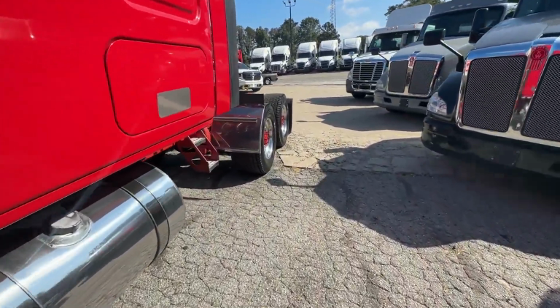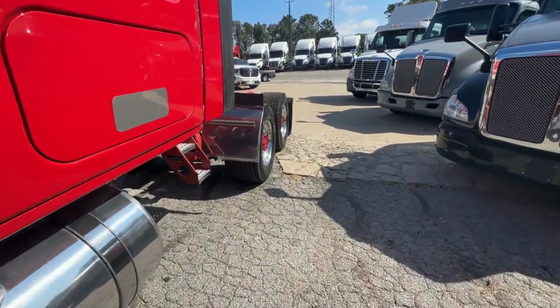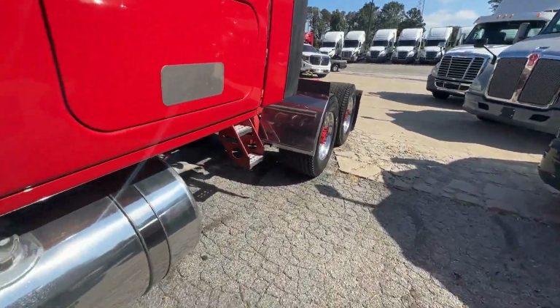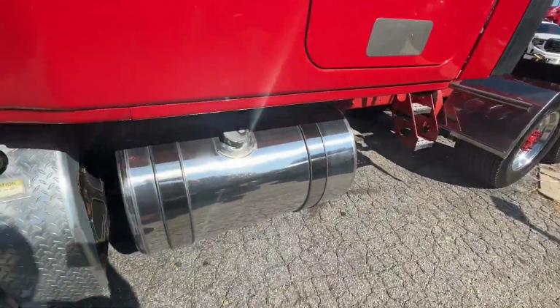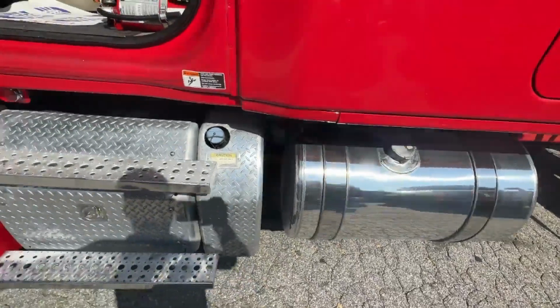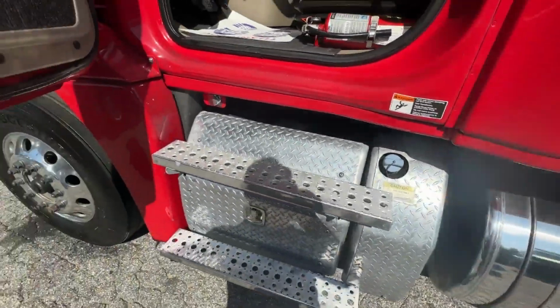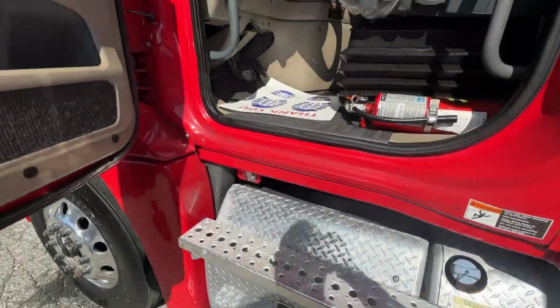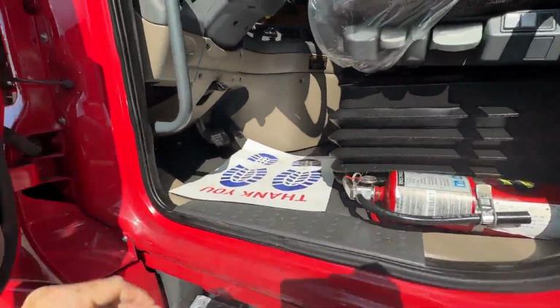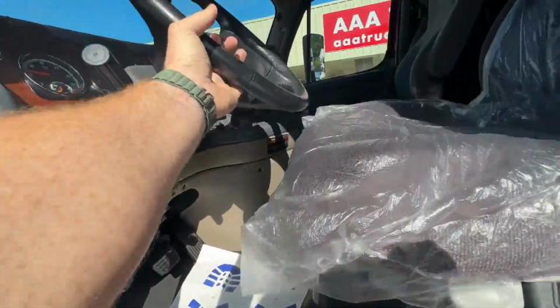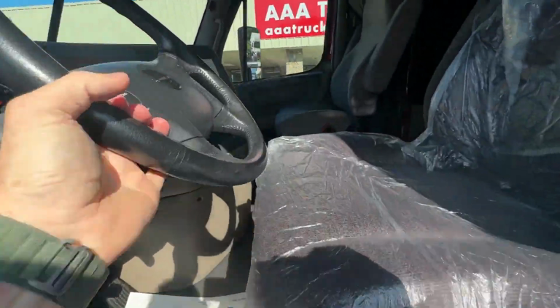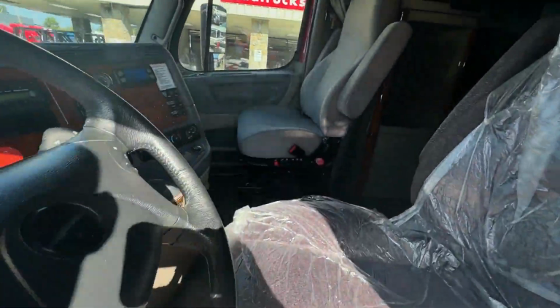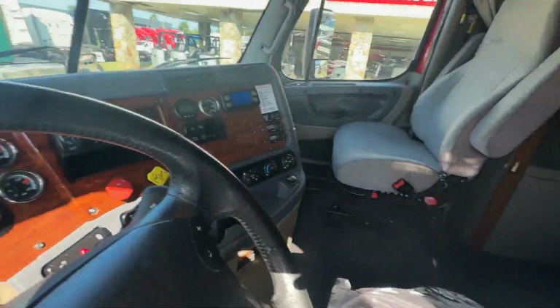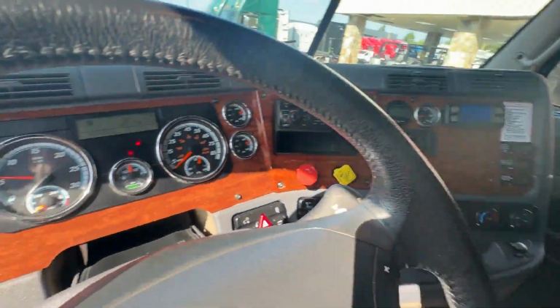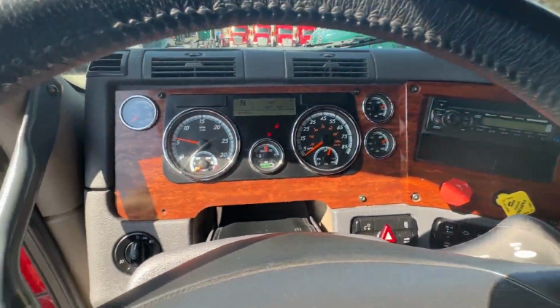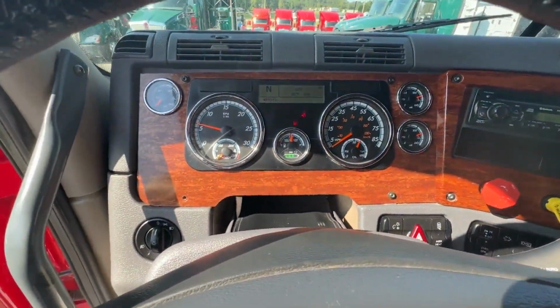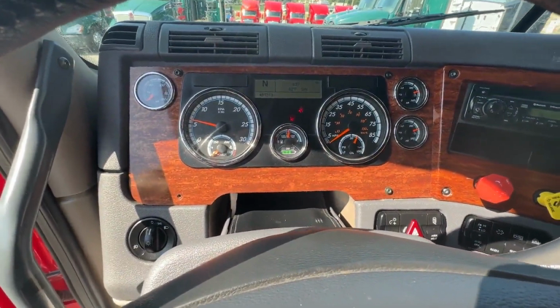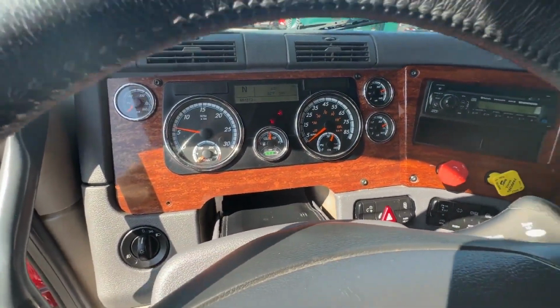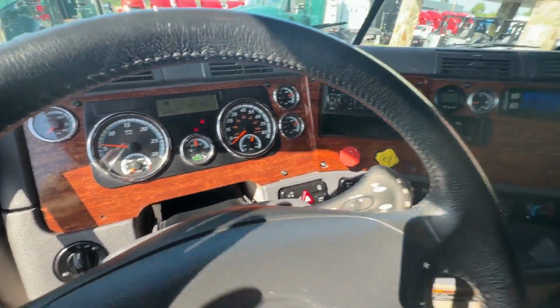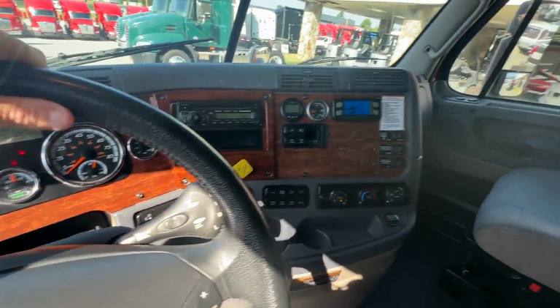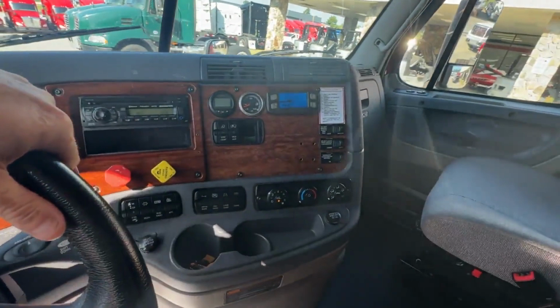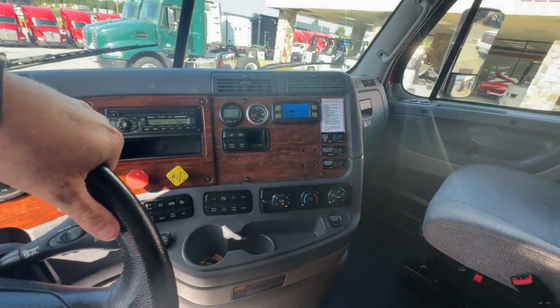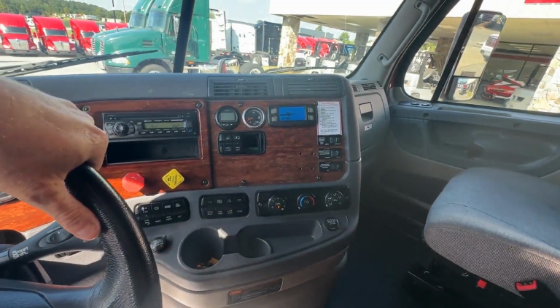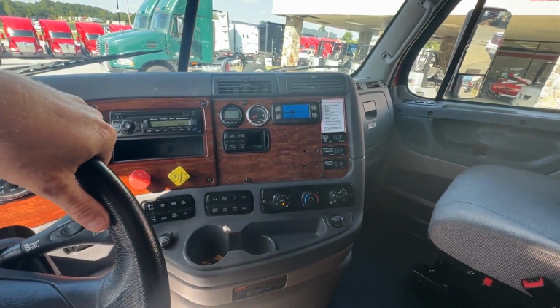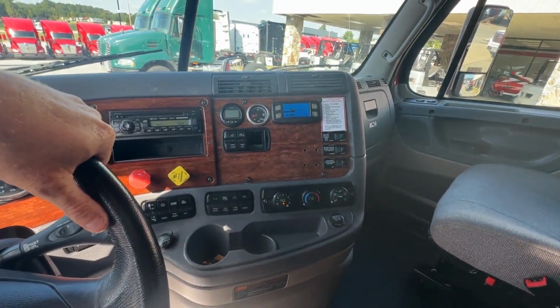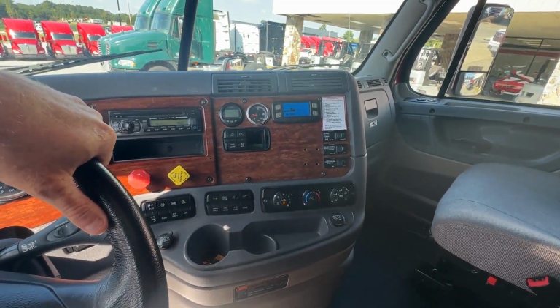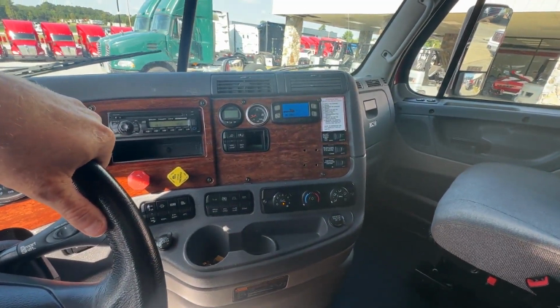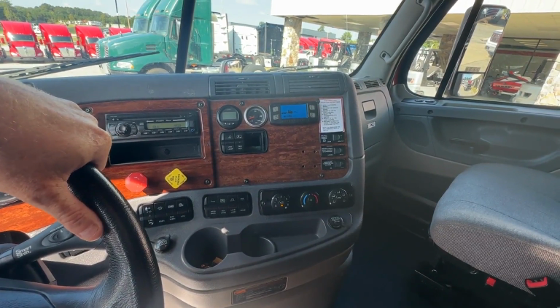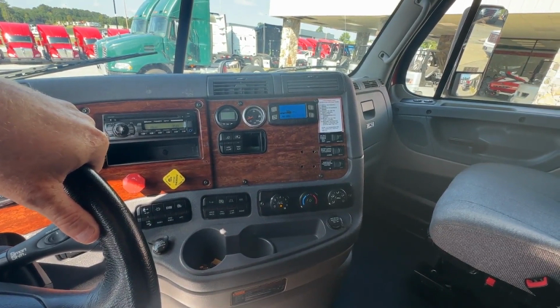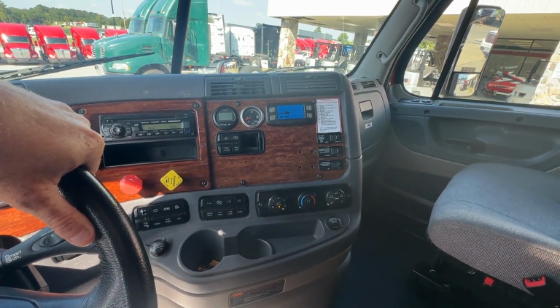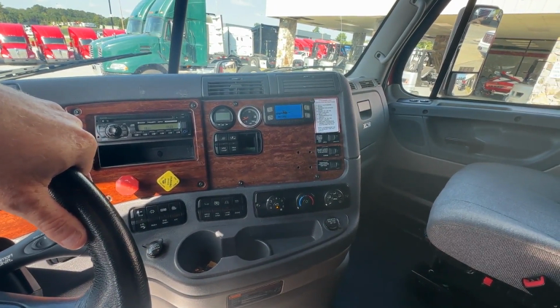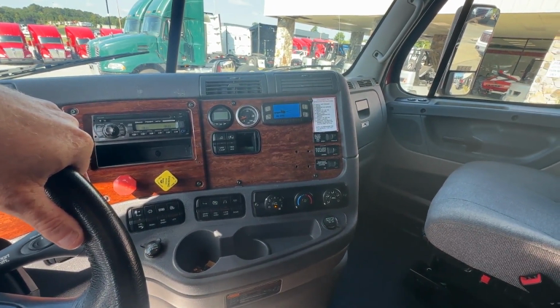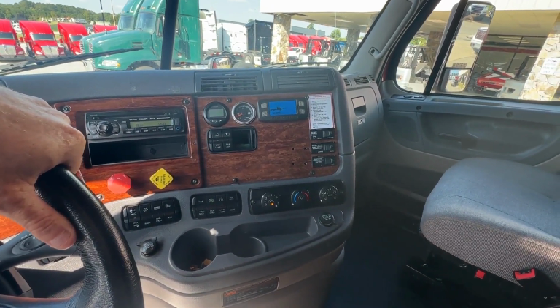Fleet maintained truck, 450 horsepower Detroit, 461,000 miles on it. It's got Jakes, cruise, tilt telescope, interaxle lock, air suspension dump.